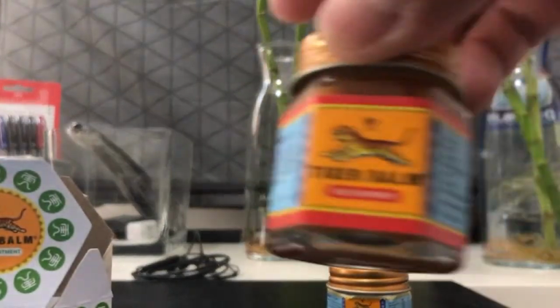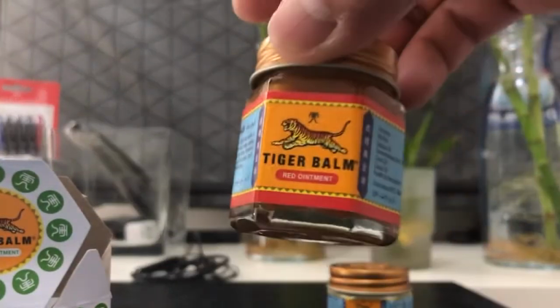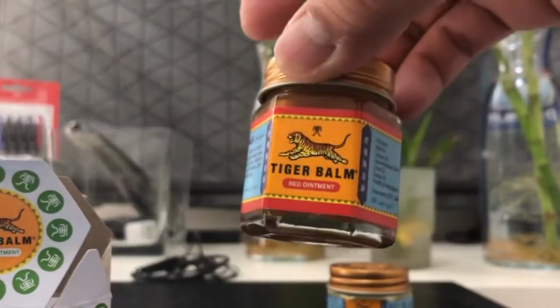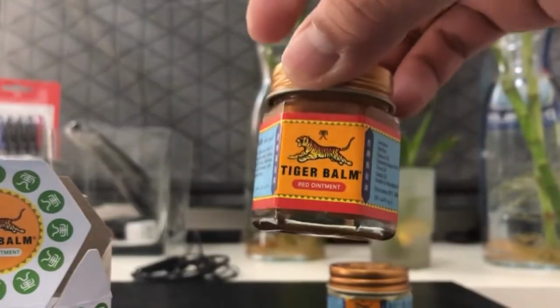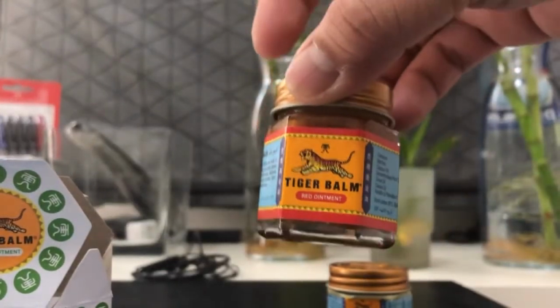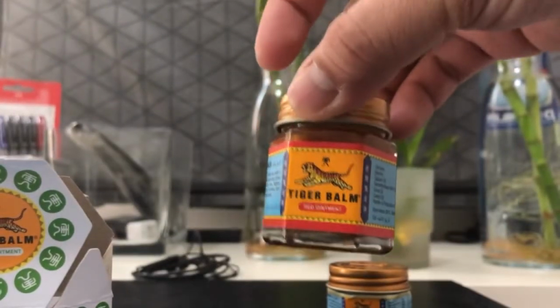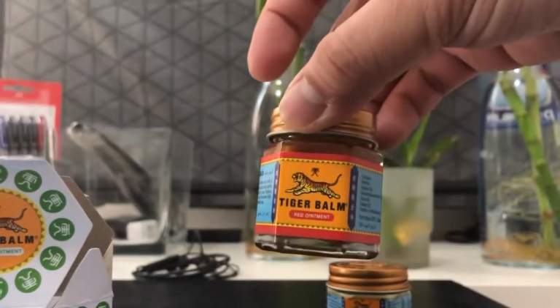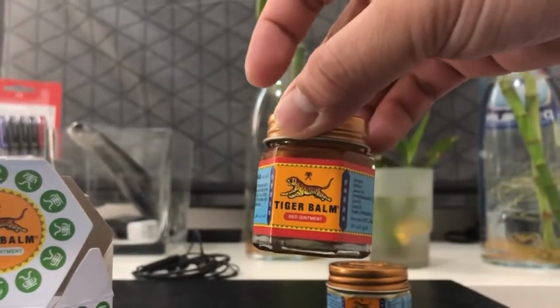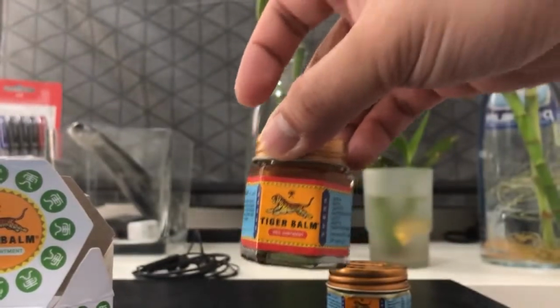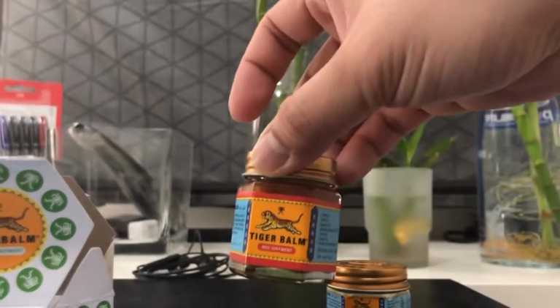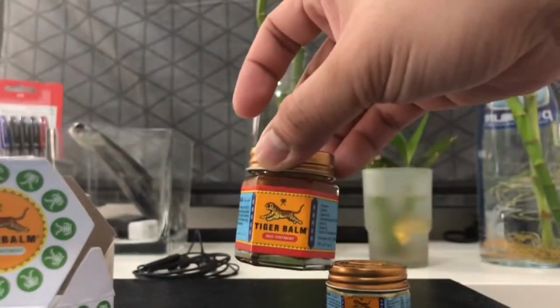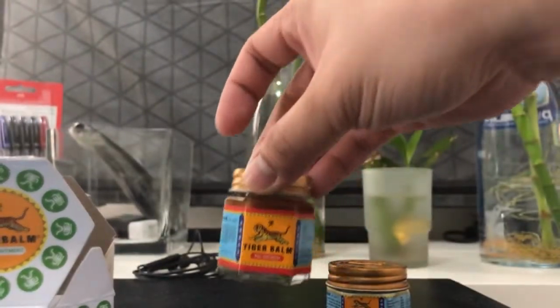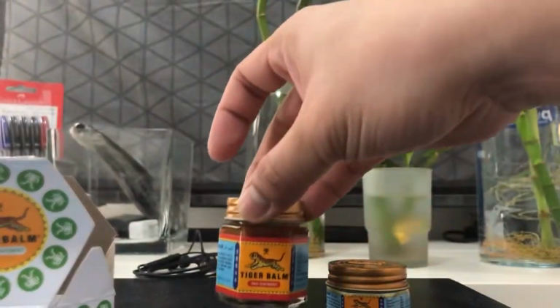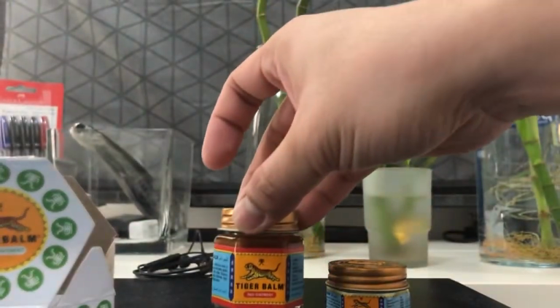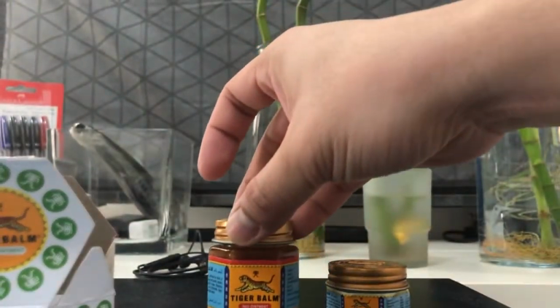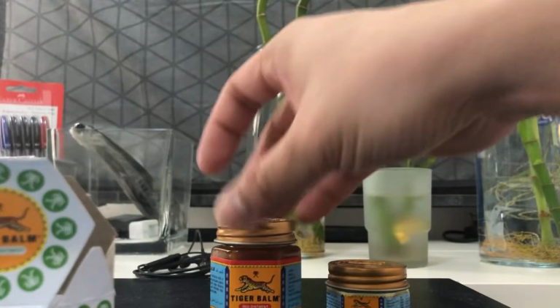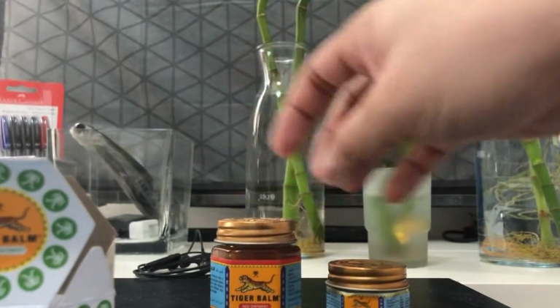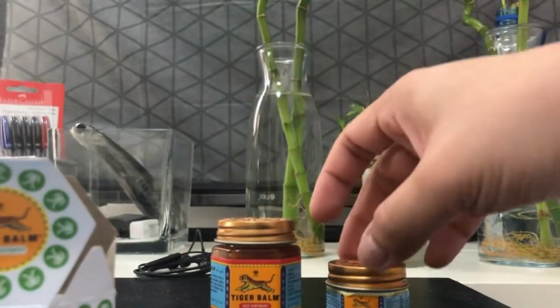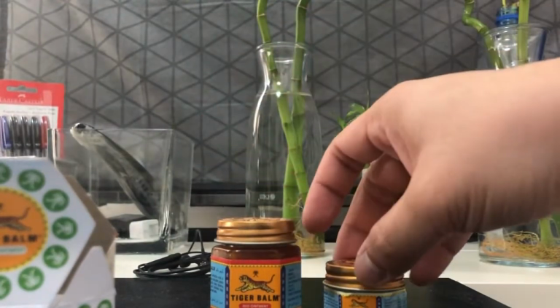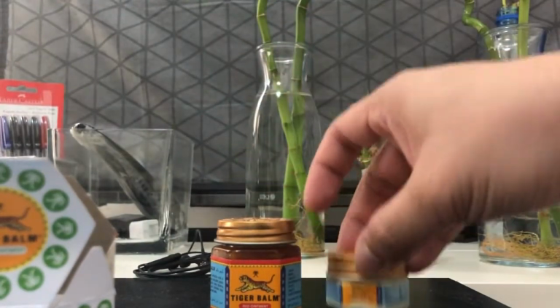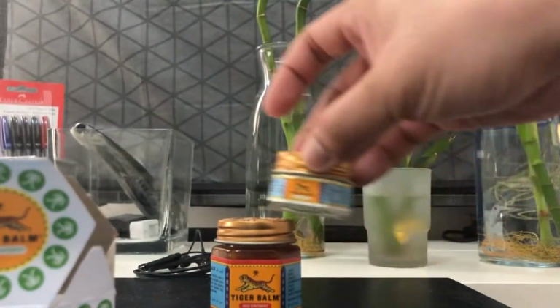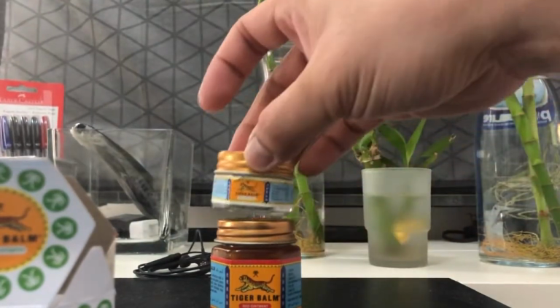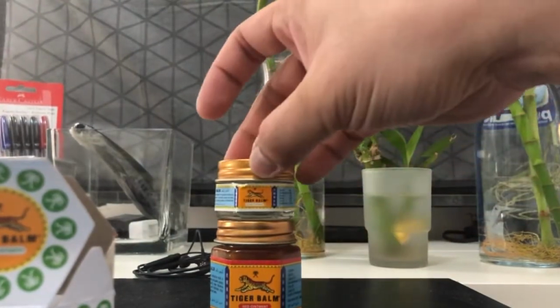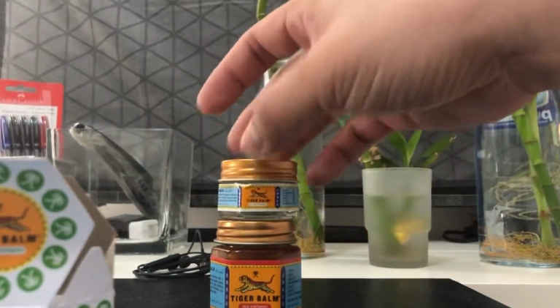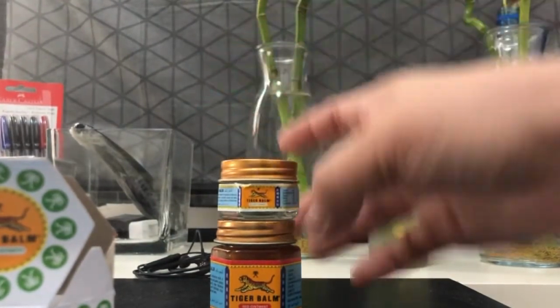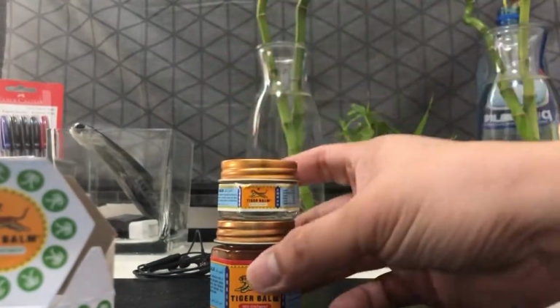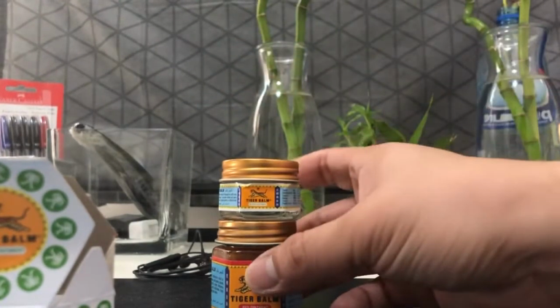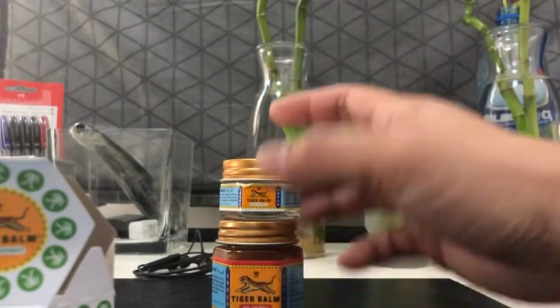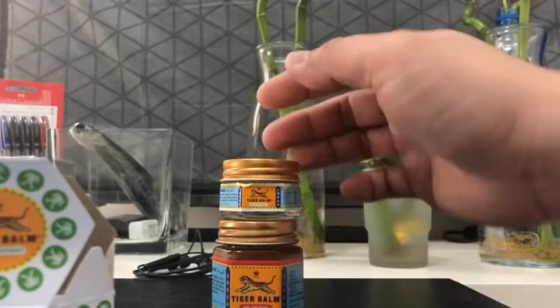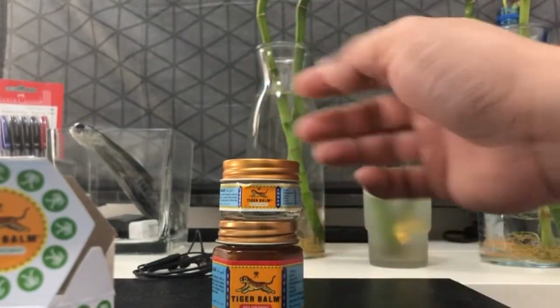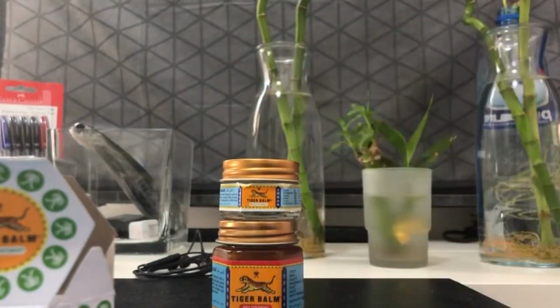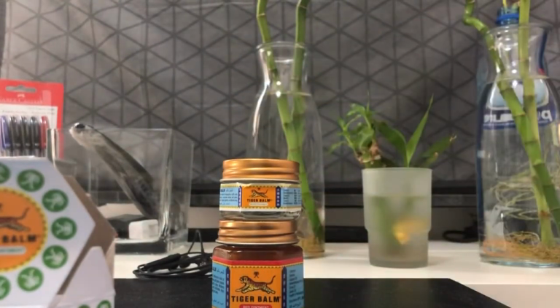Na-discover ko siya through Miss Anna Kai. Syempre, pag pinapanood mo minsan, nagugustuhan mo din yung mga products.